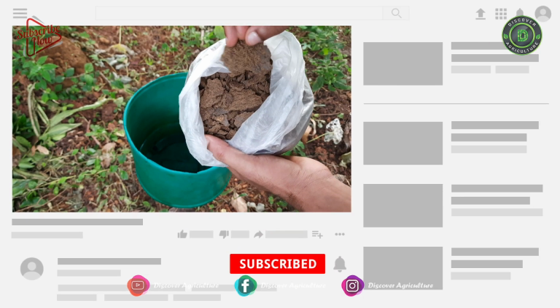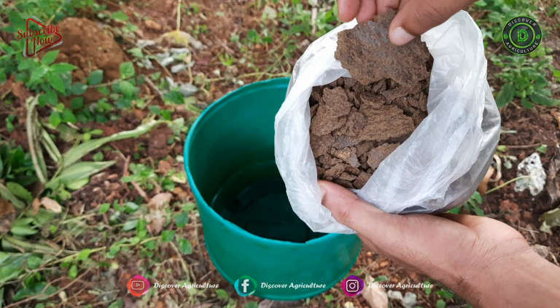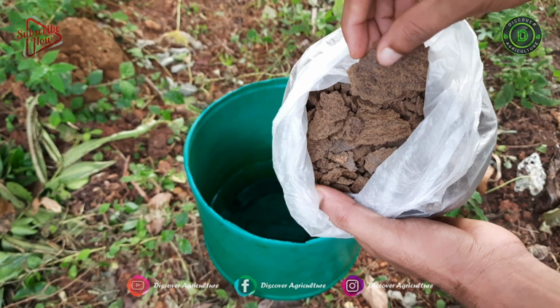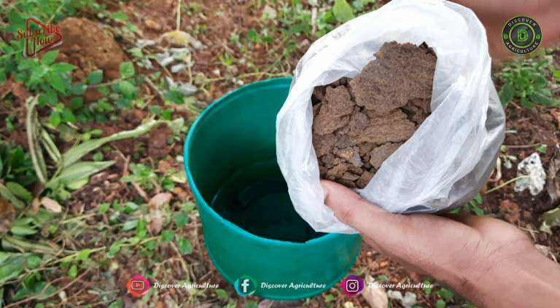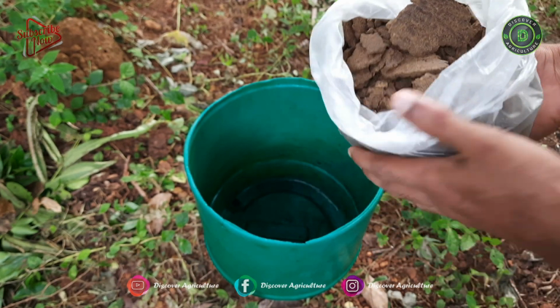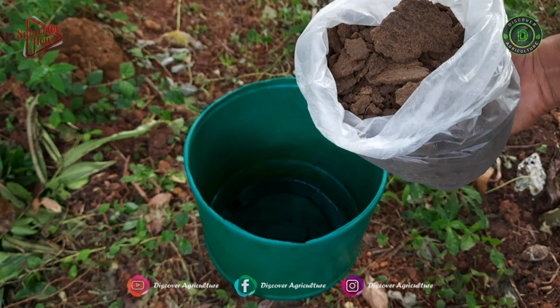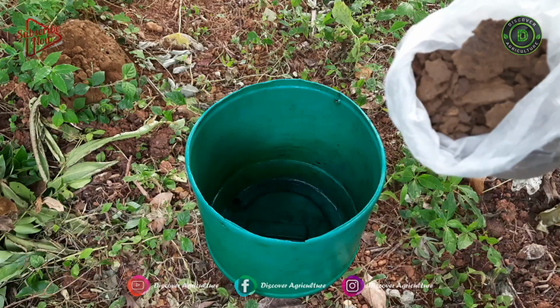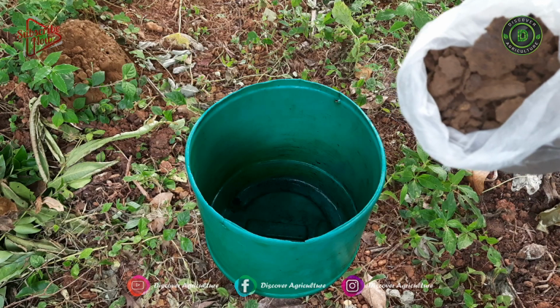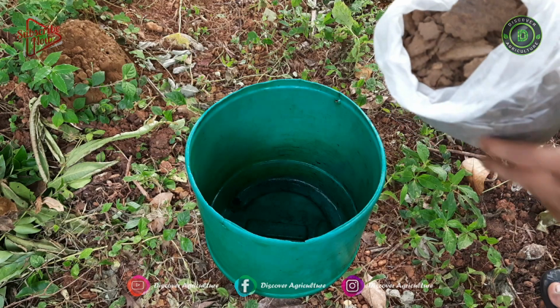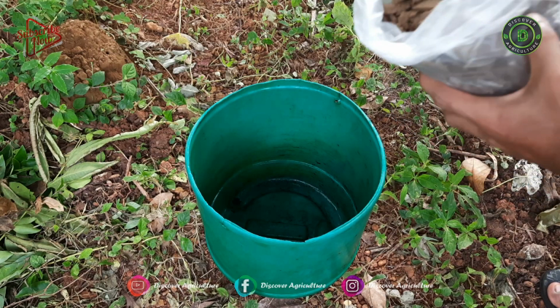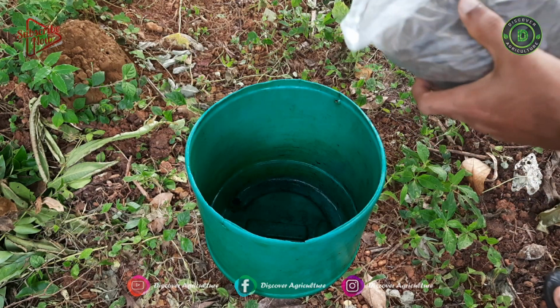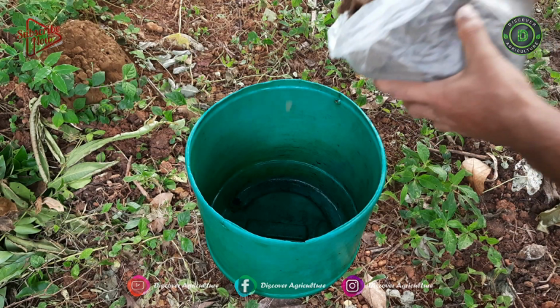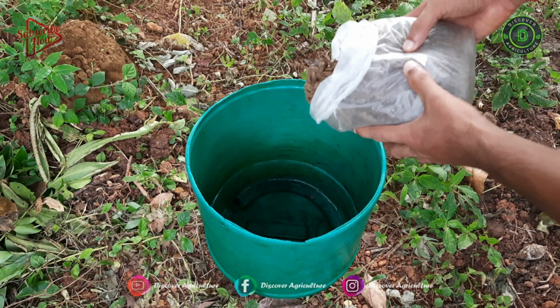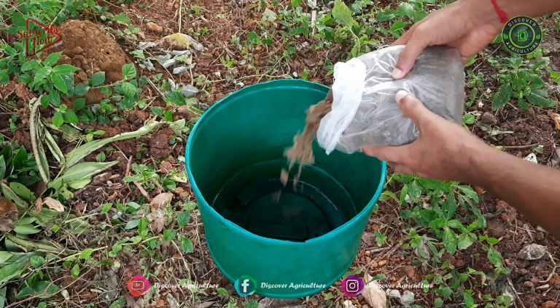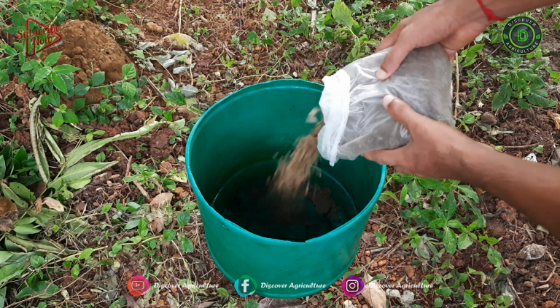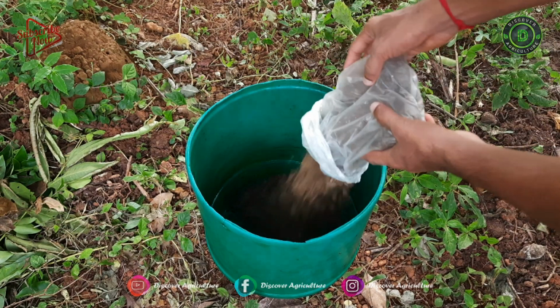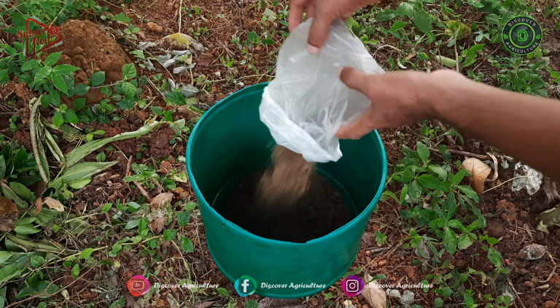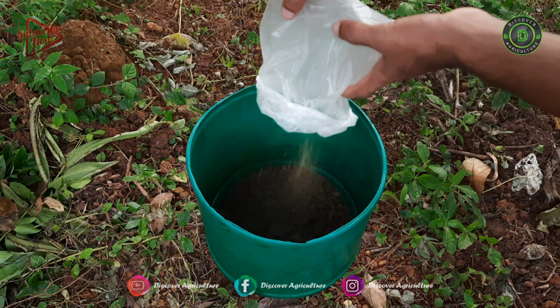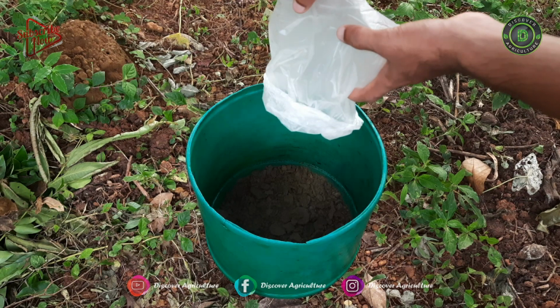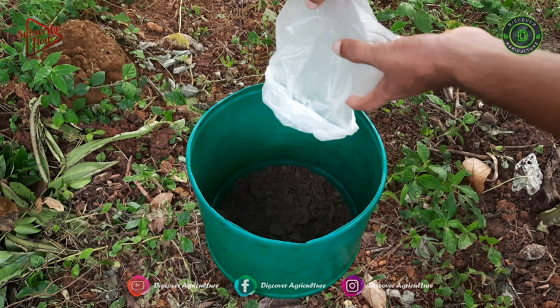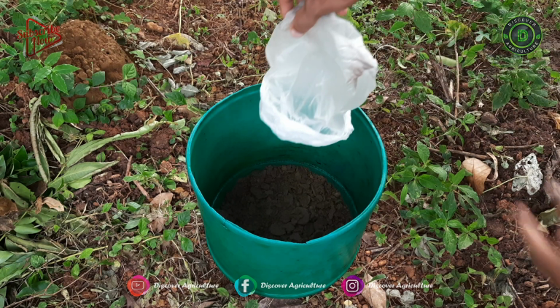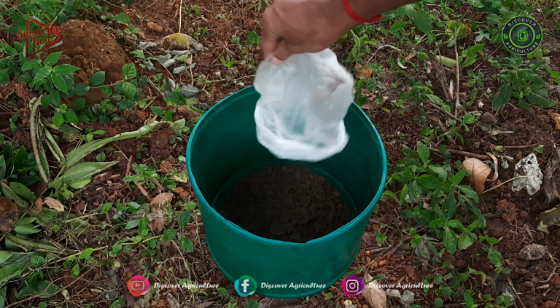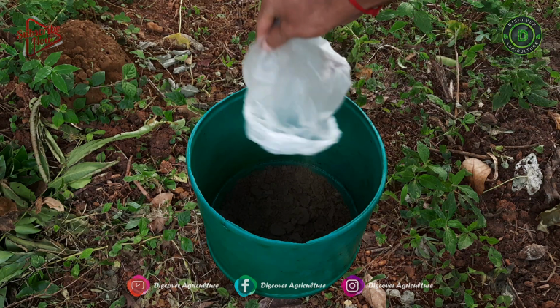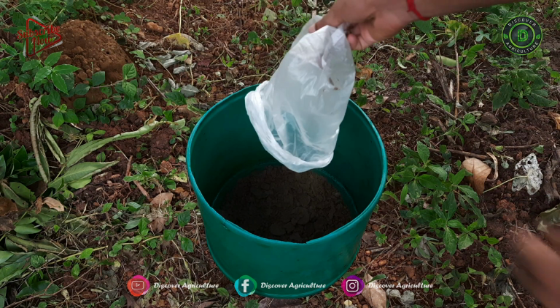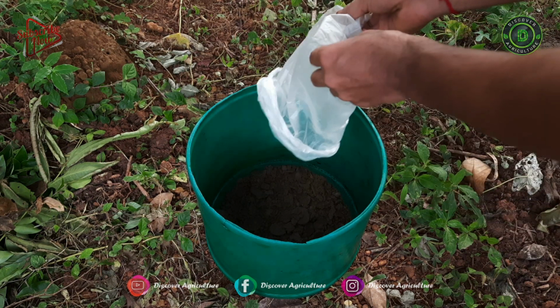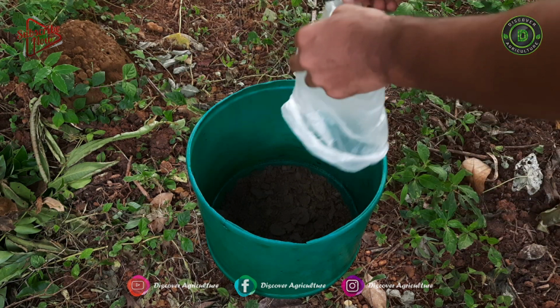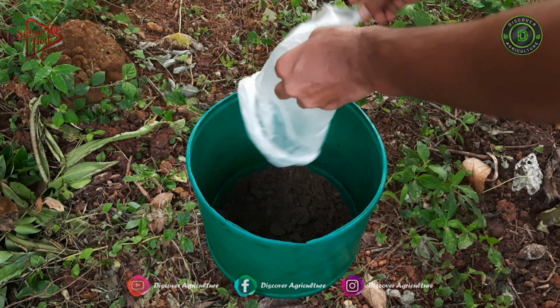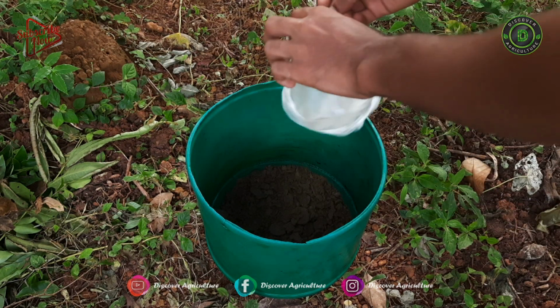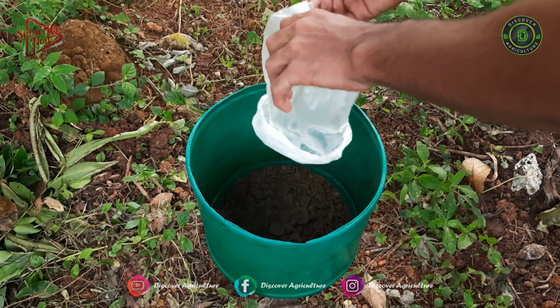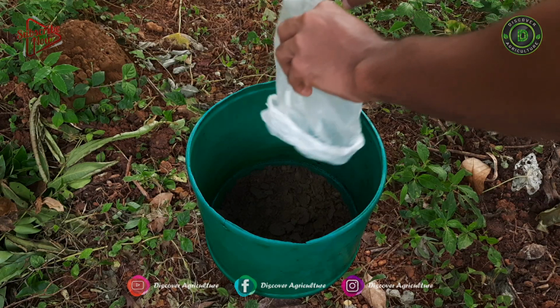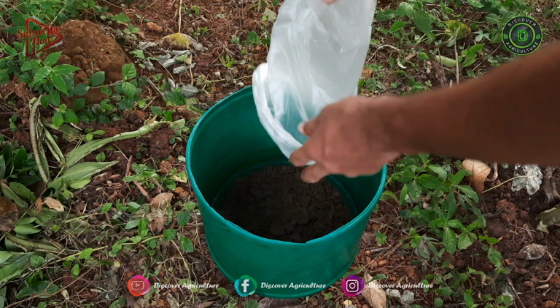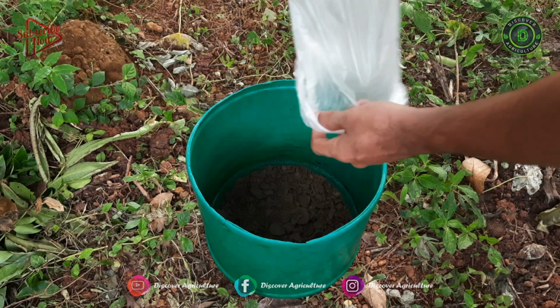Ground nut cakes are suitable for all types of crops. Ground nut cake can be used as an organic fertilizer in our home kitchen garden or terrace farming. It's easily available in grocery shops and priced around 35 to 45 rupees per kilogram.